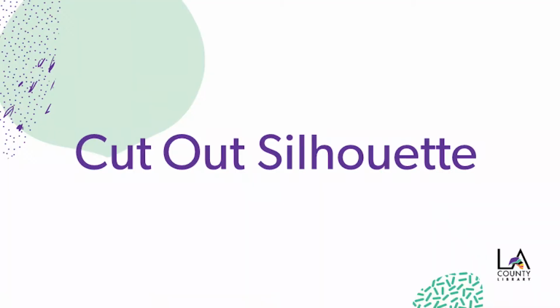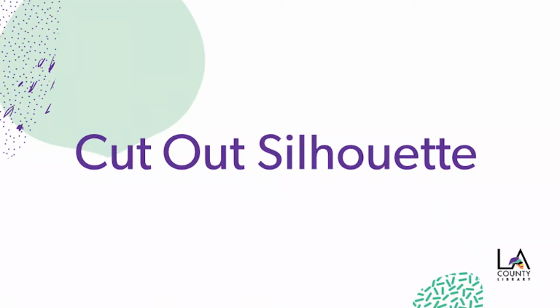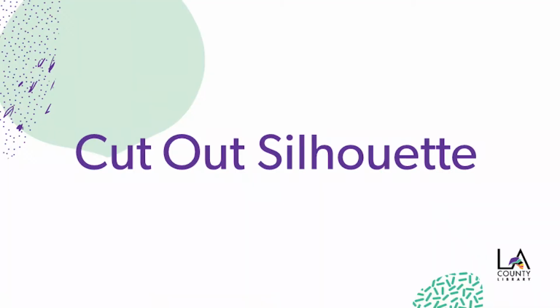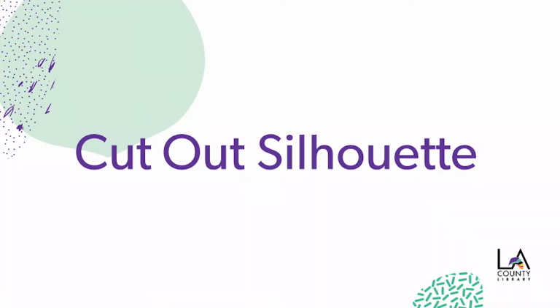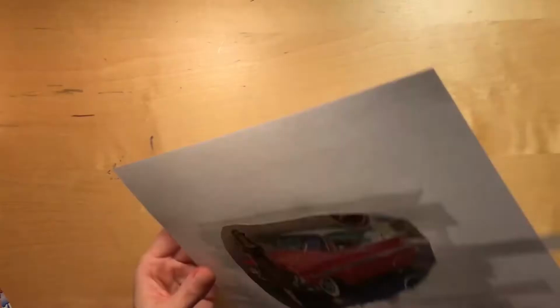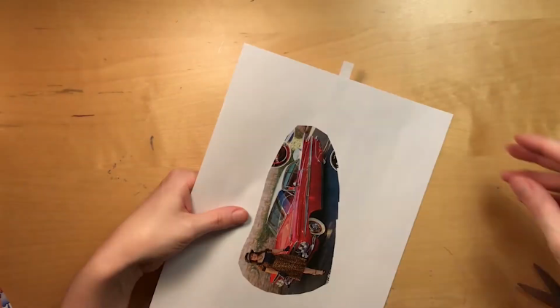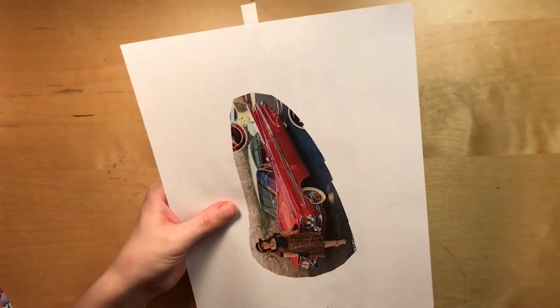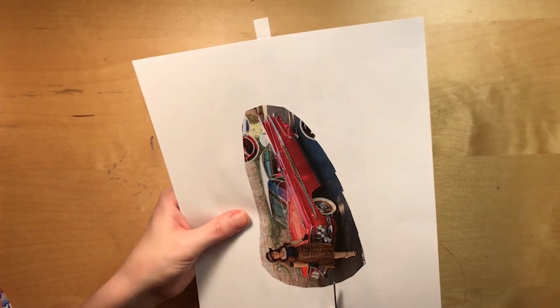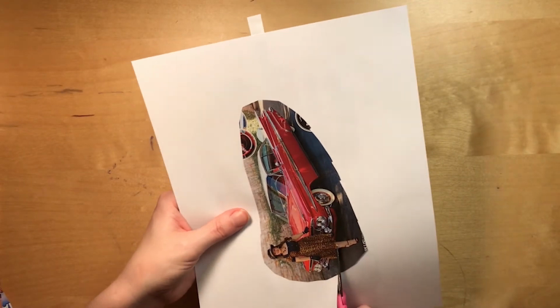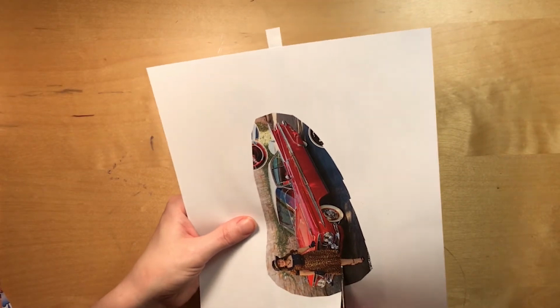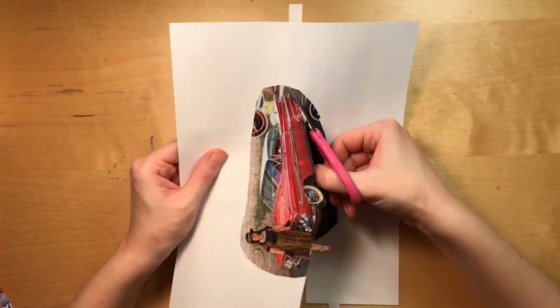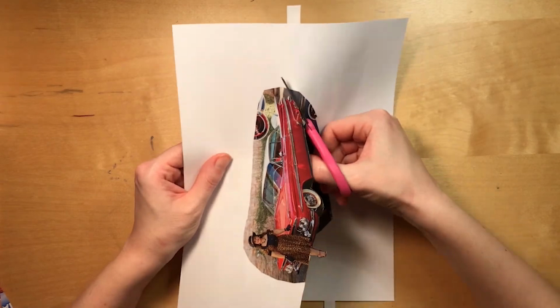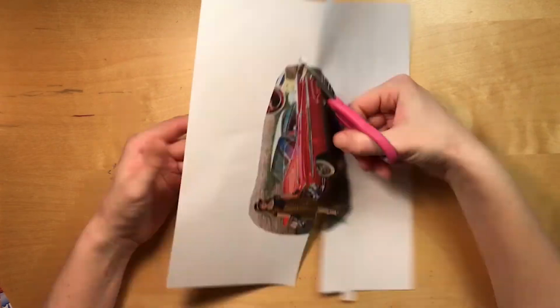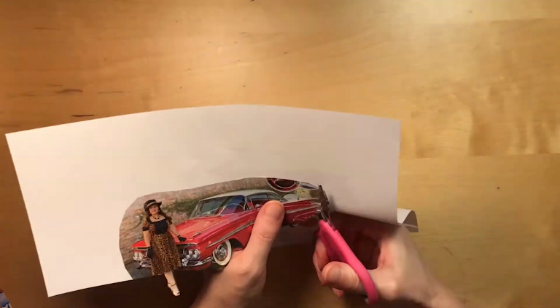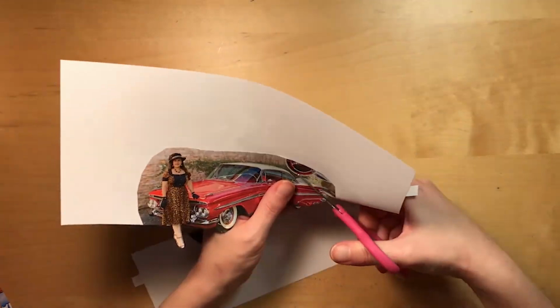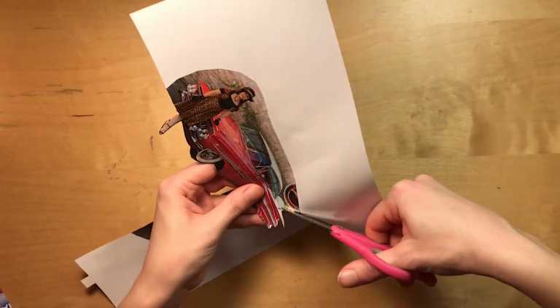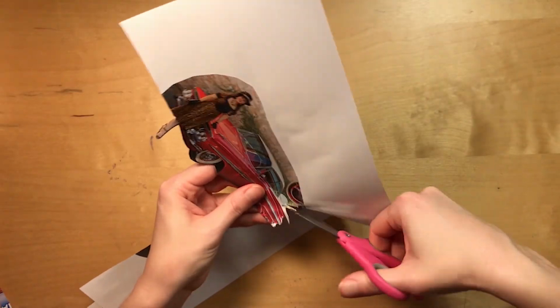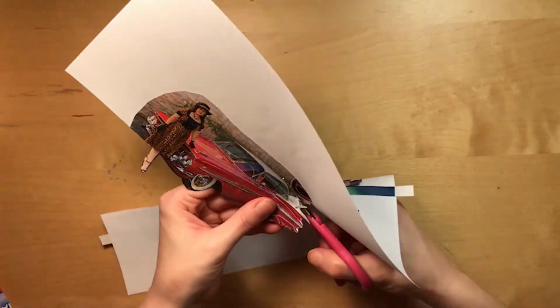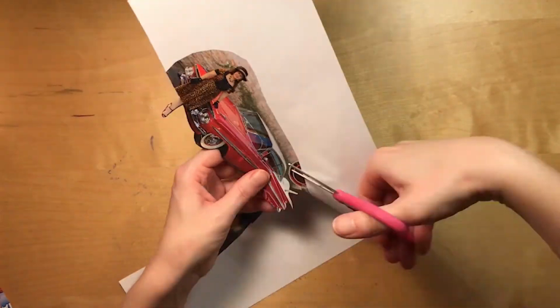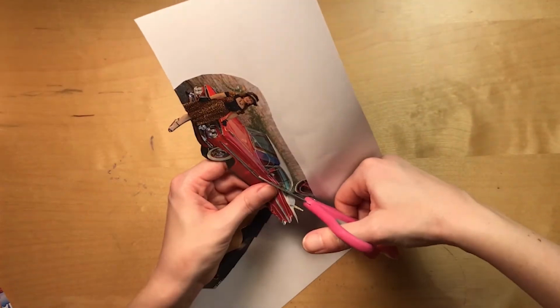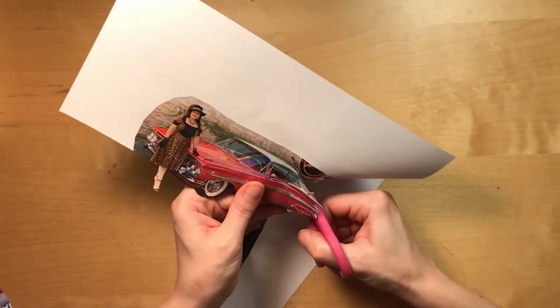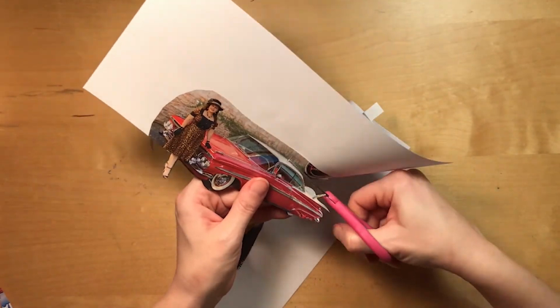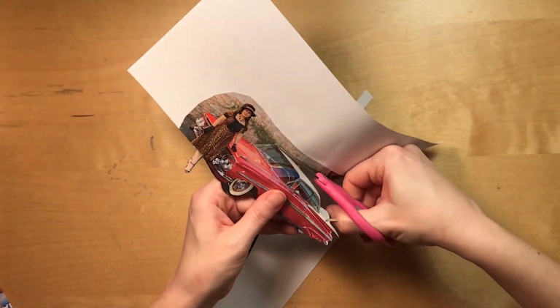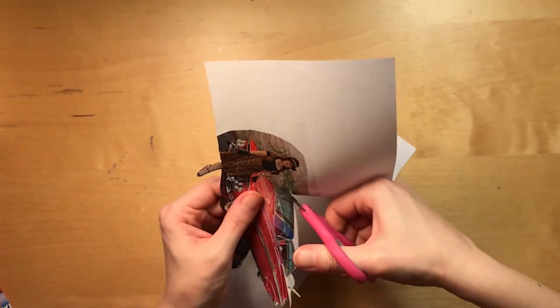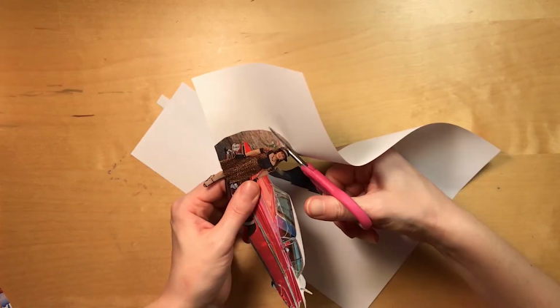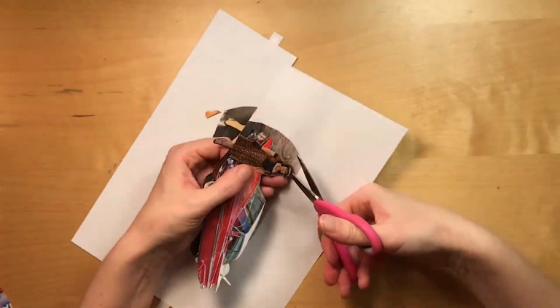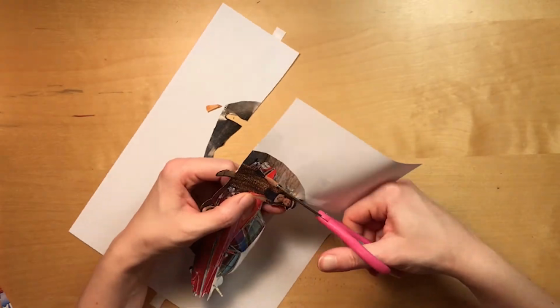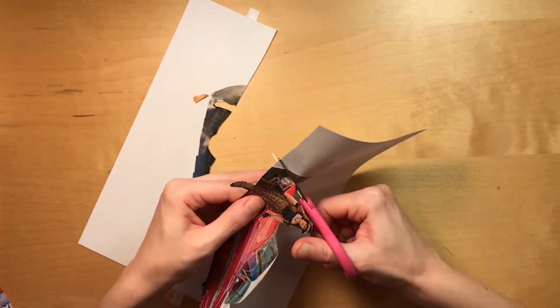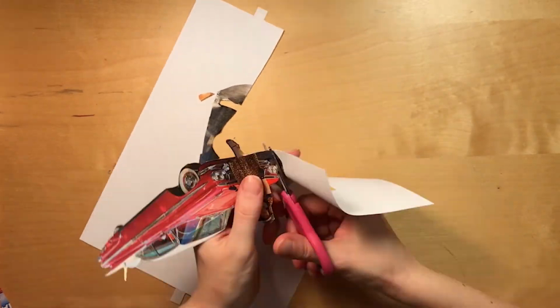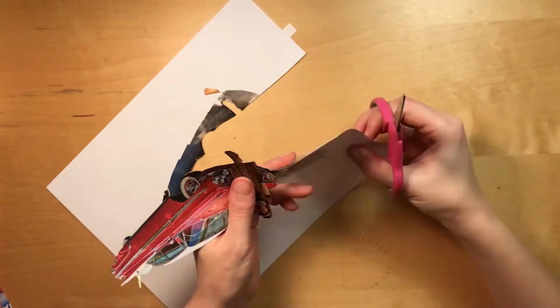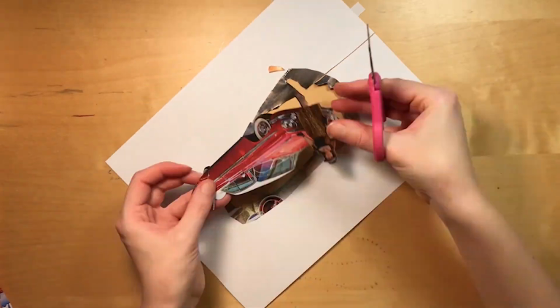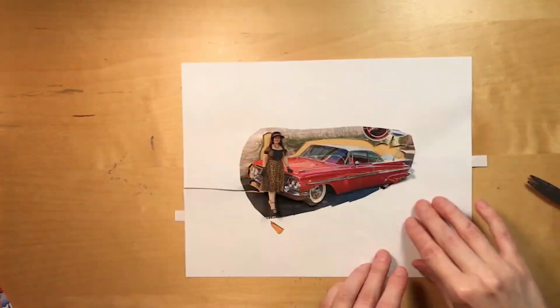Fifth, turn your paper over so you can see the original image and carefully cut around the edges. Be as detailed as possible. You'll be left with a reverse copy of your image filled in with the magazine strips.